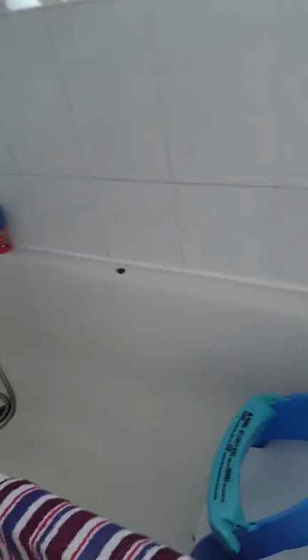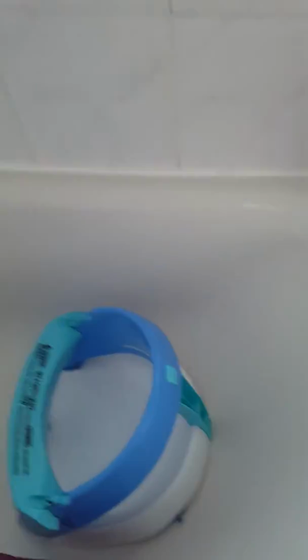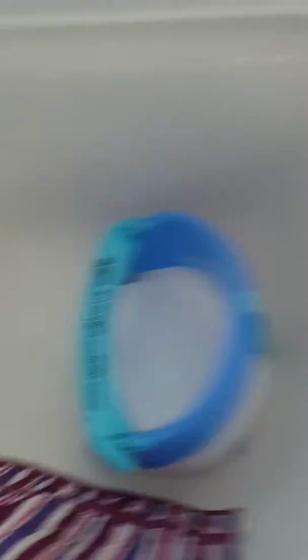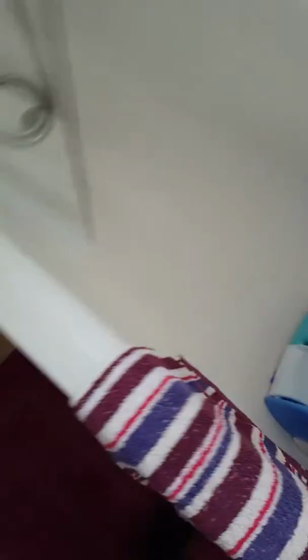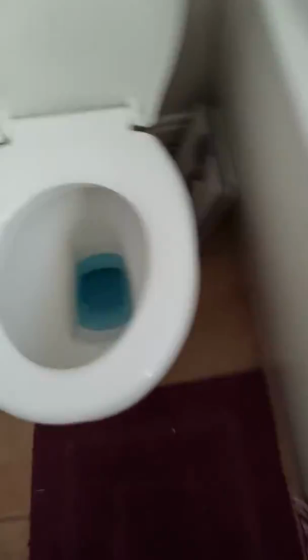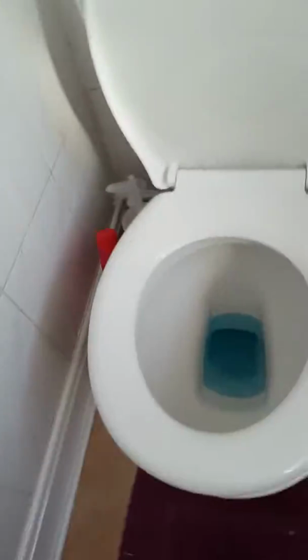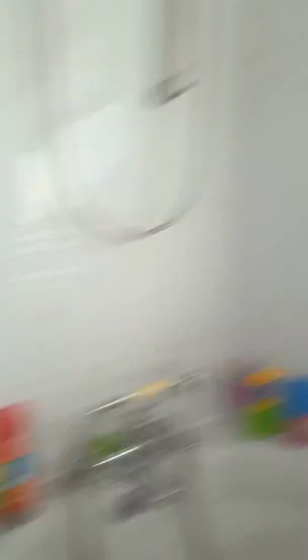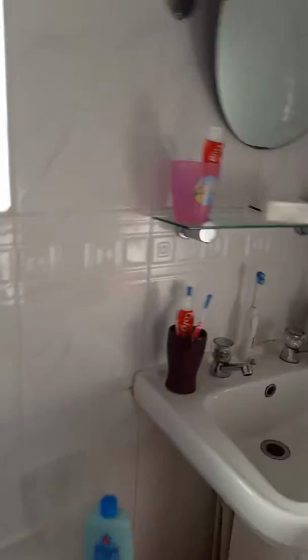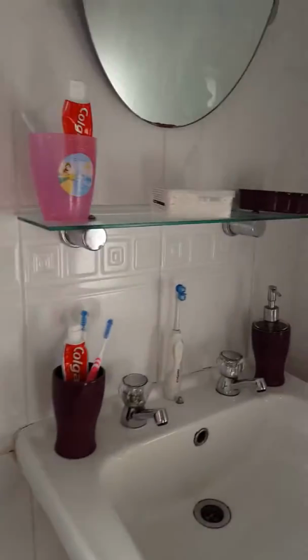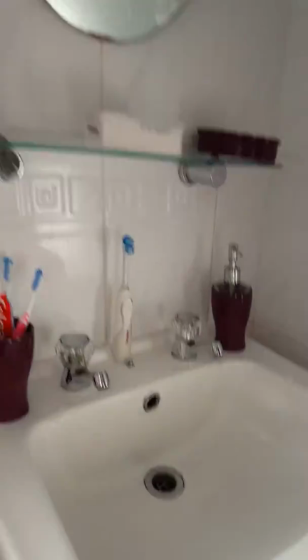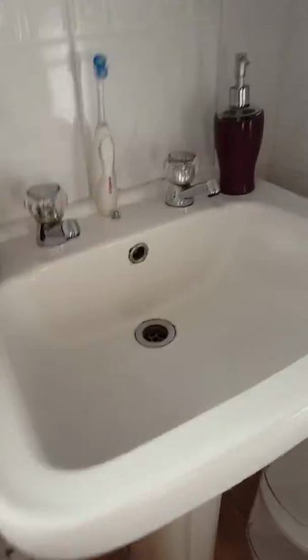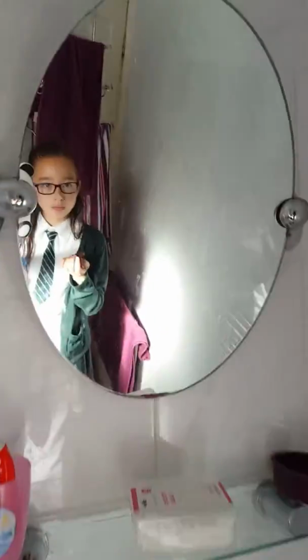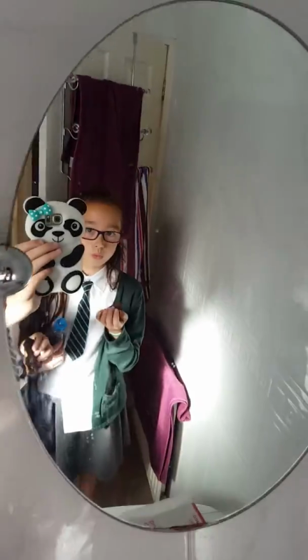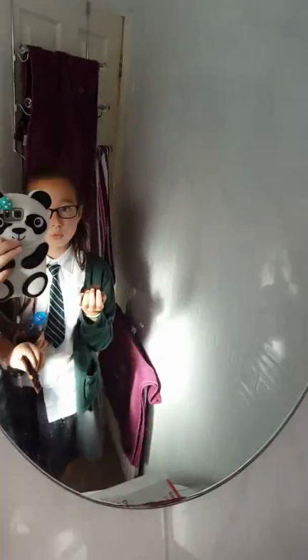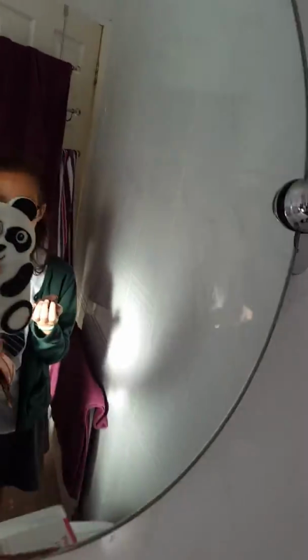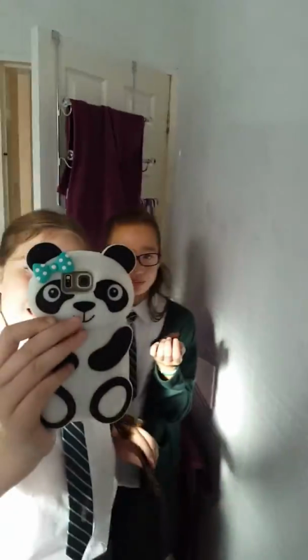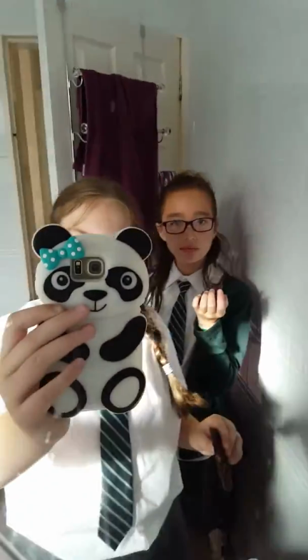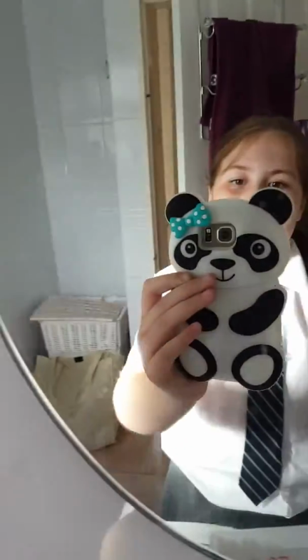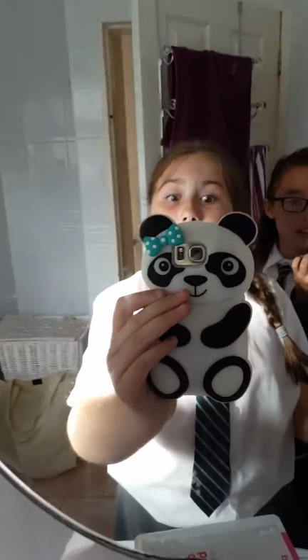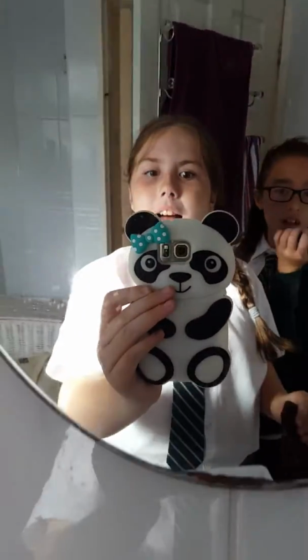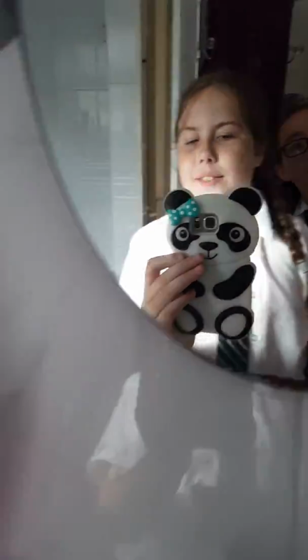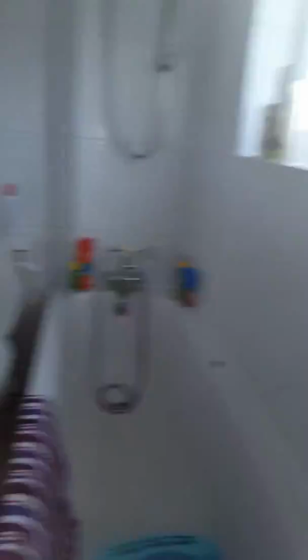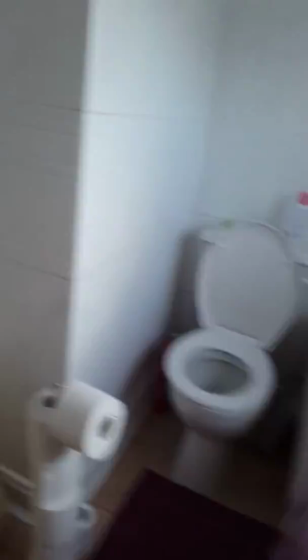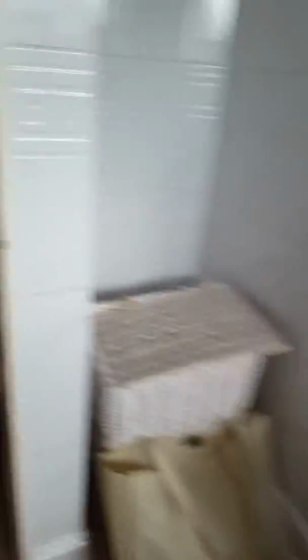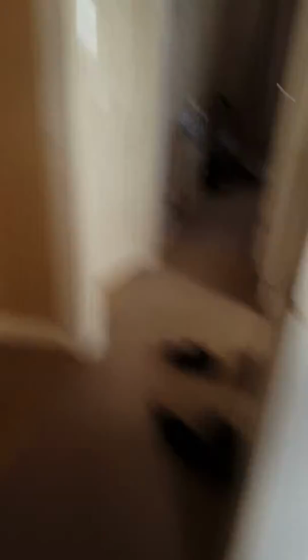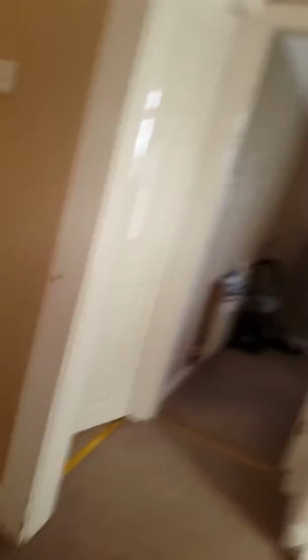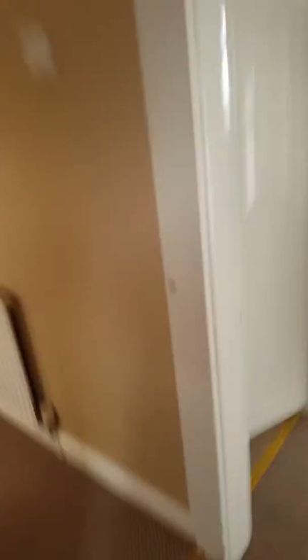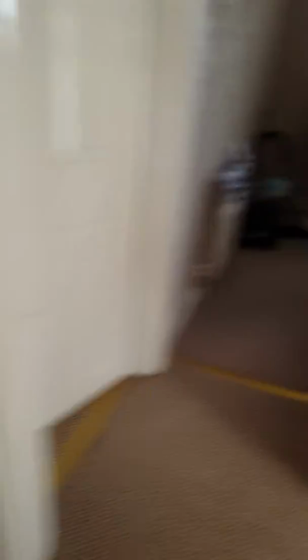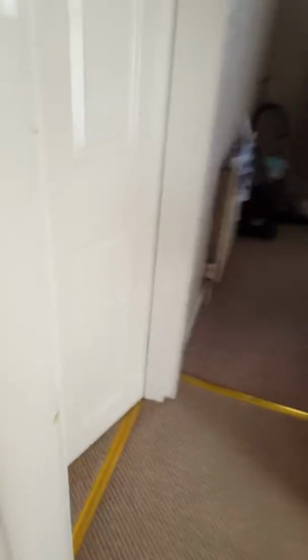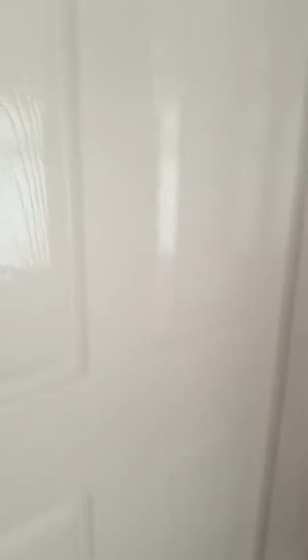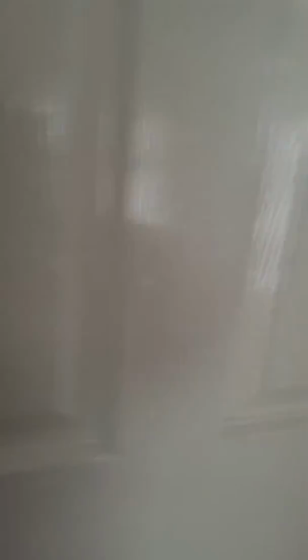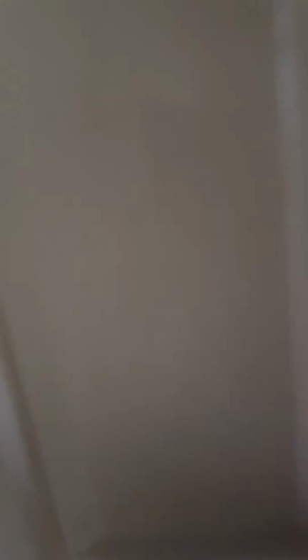And this is our bathroom. It's got a bath, a toilet, a sink and a mirror.